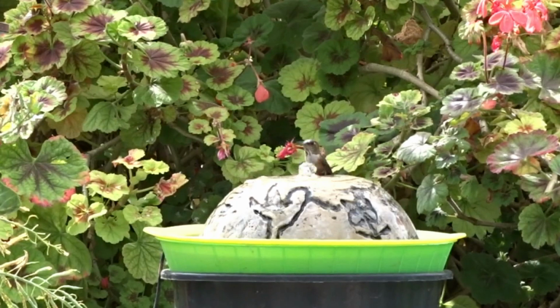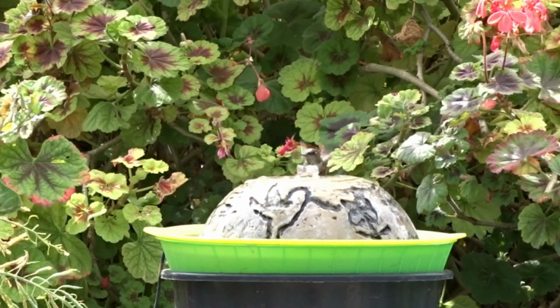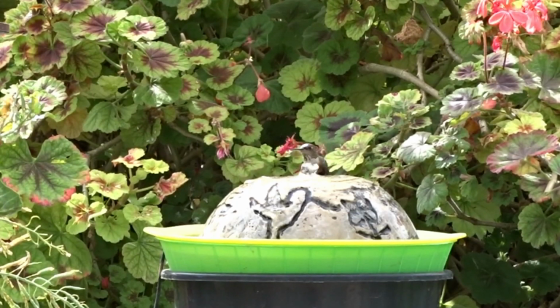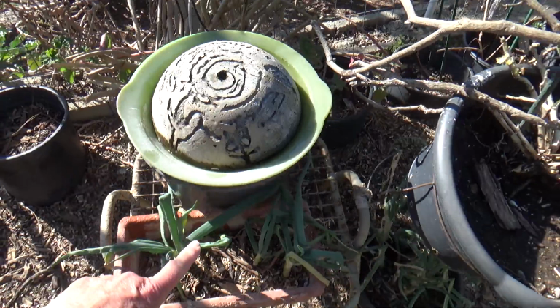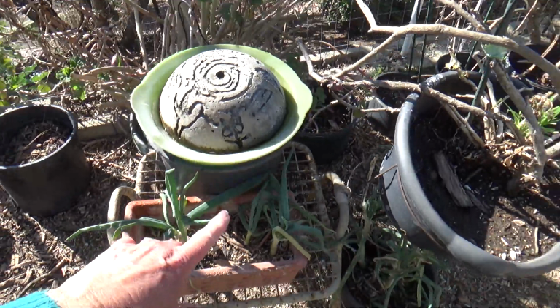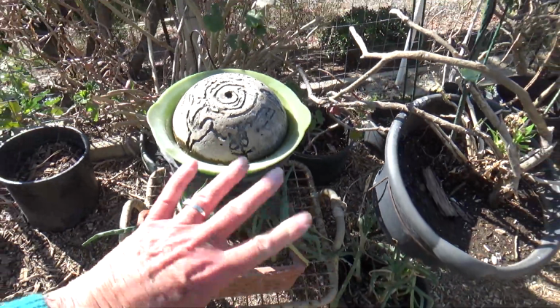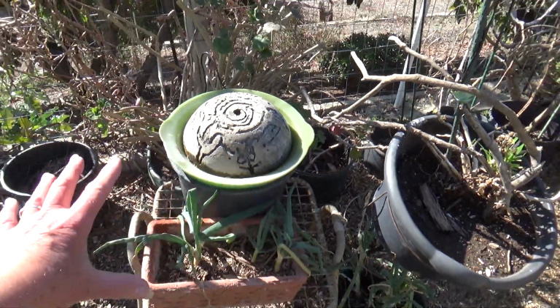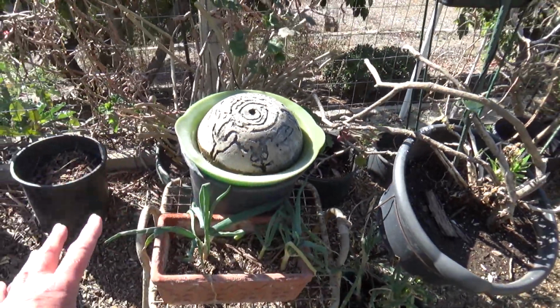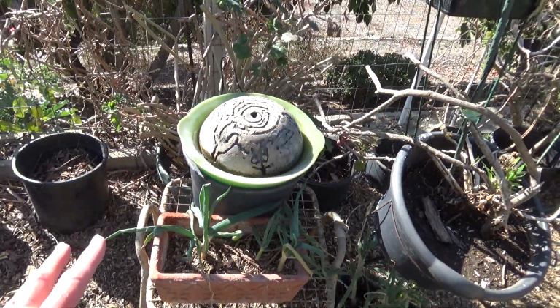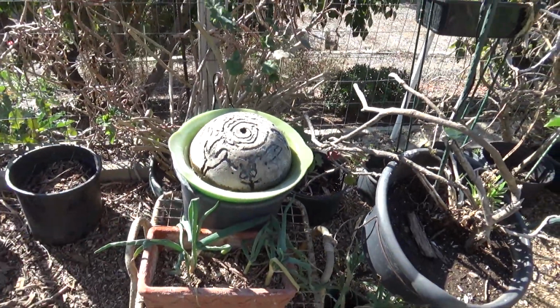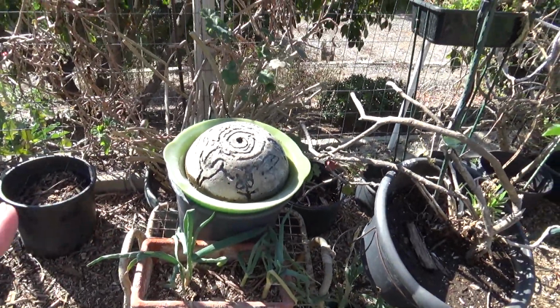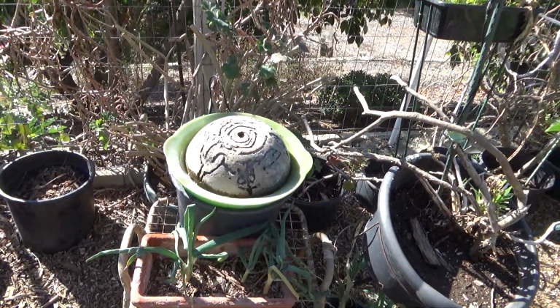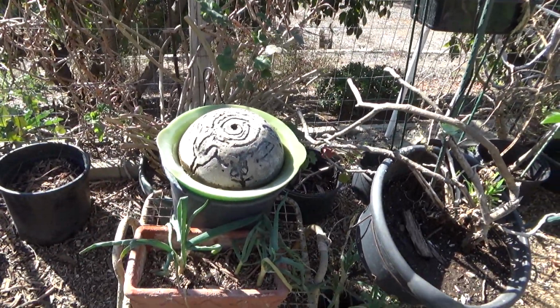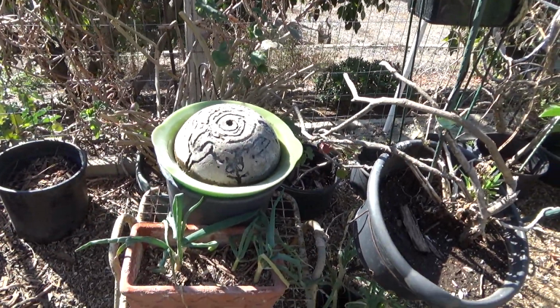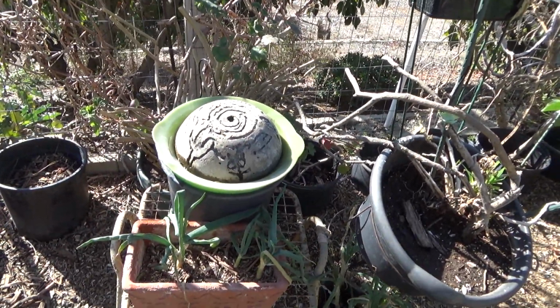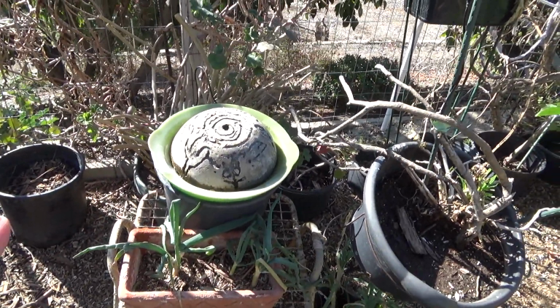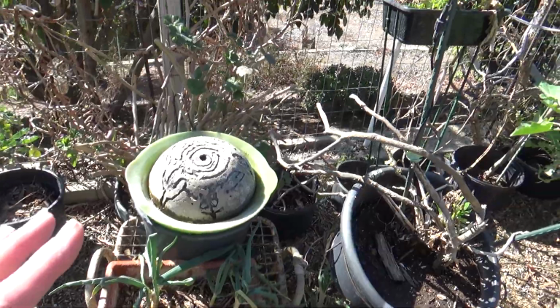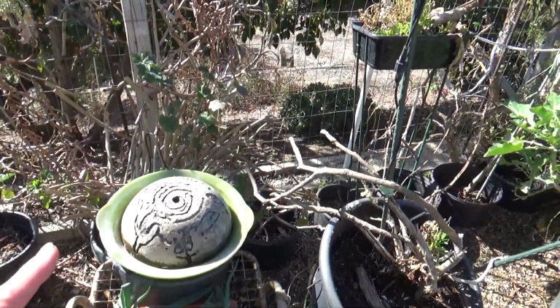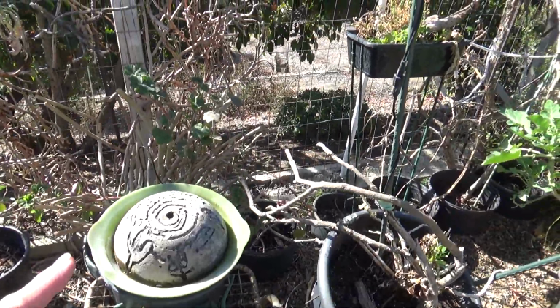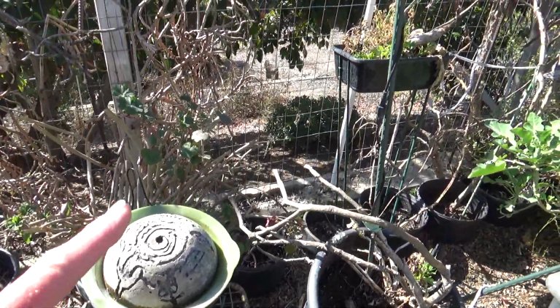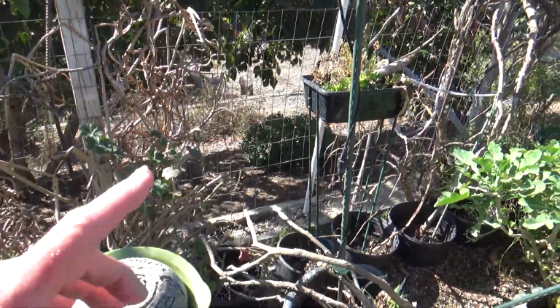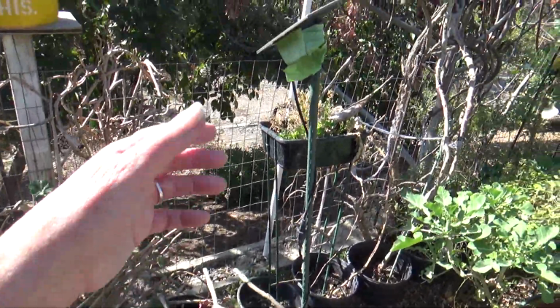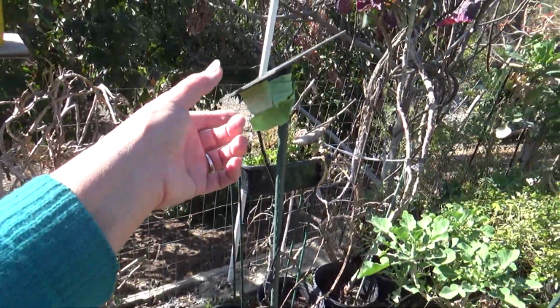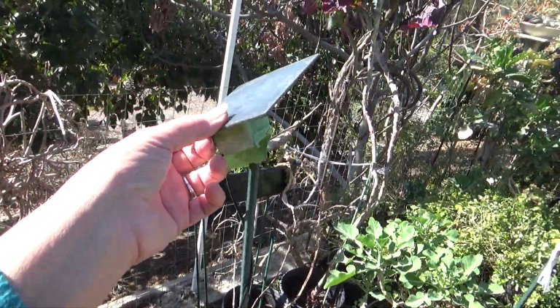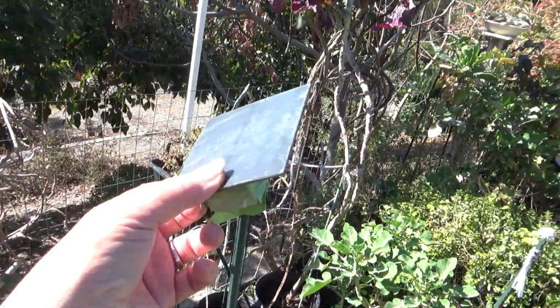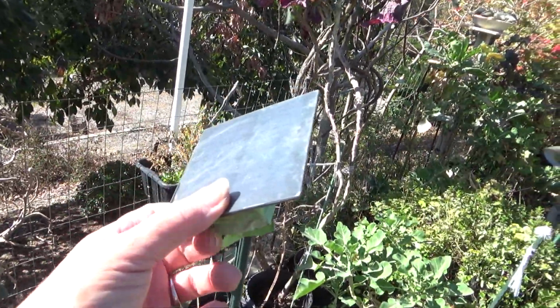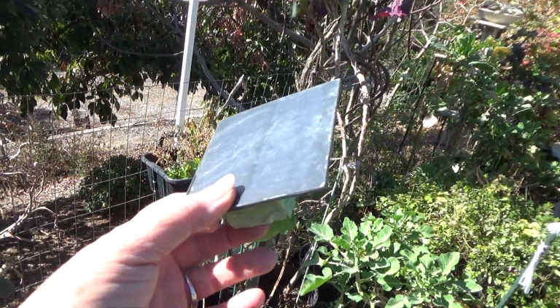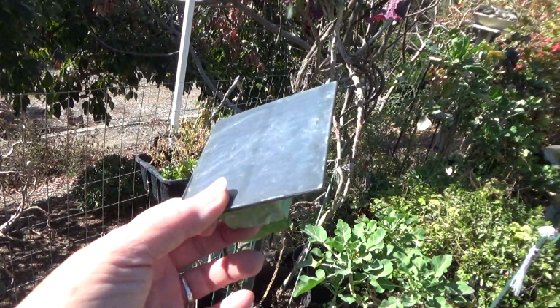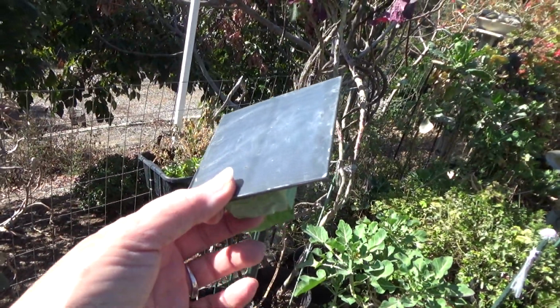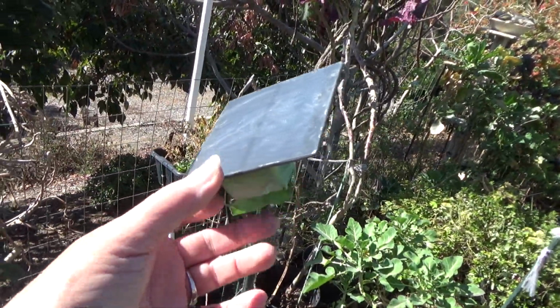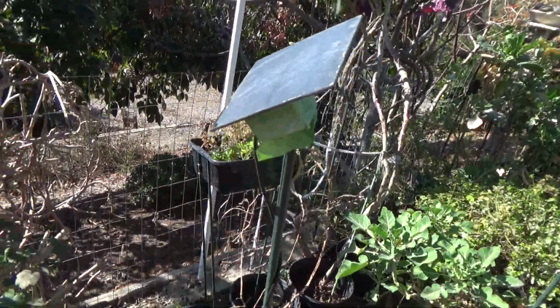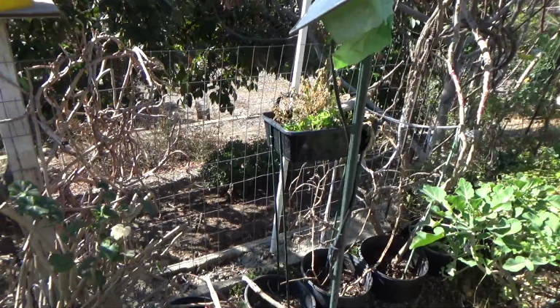This fountain needs to be taken apart and scrubbed, but I don't have time right now — I'm going to do that a little bit later. I cleaned the panel and the panel's doing fine. That's not the issue.